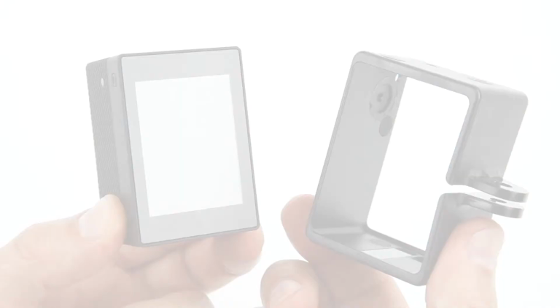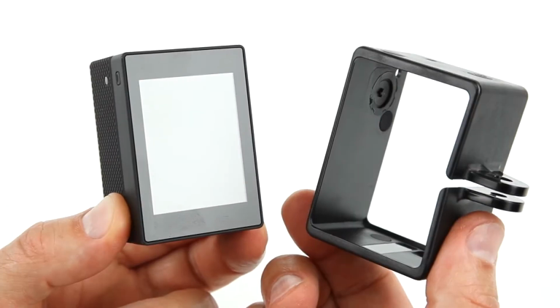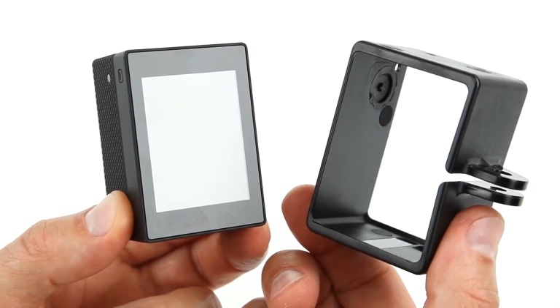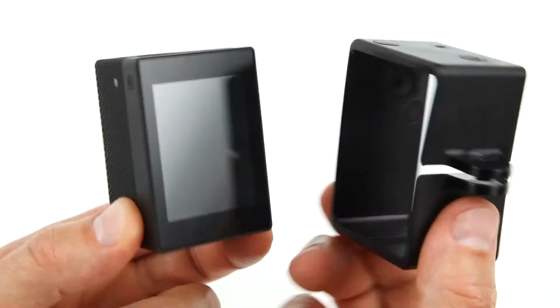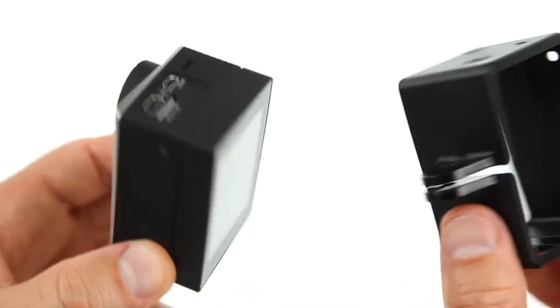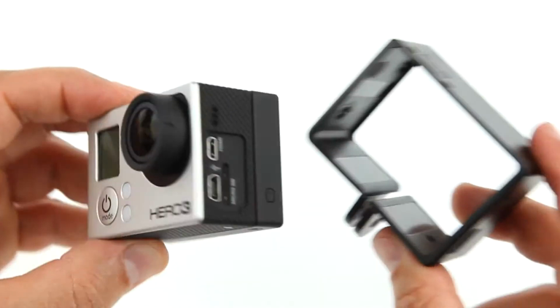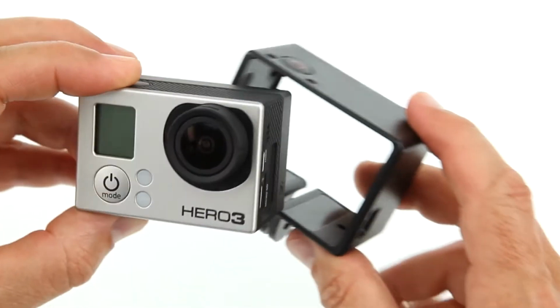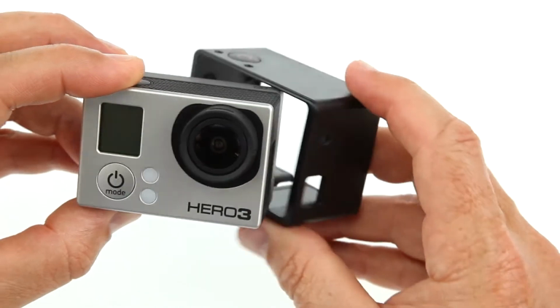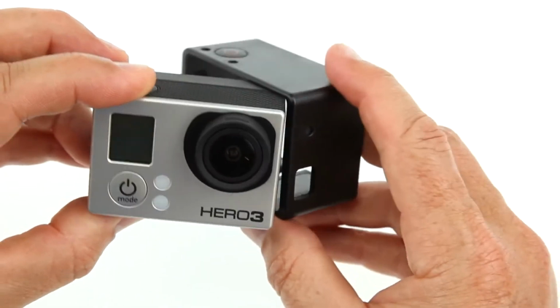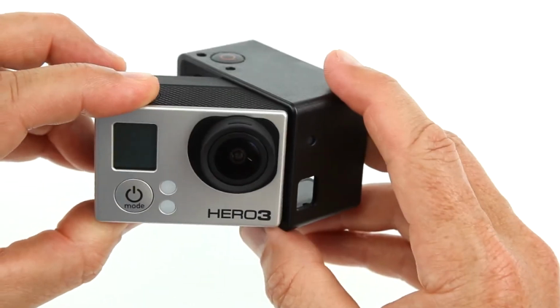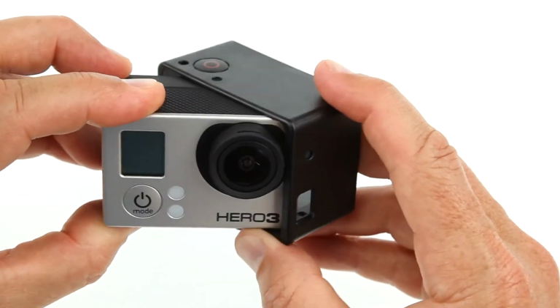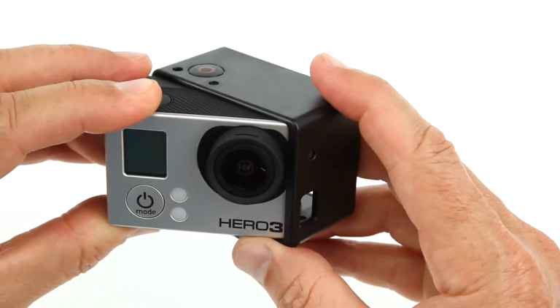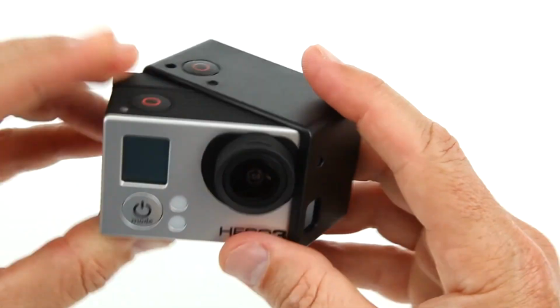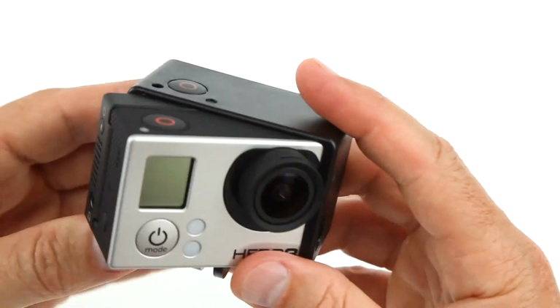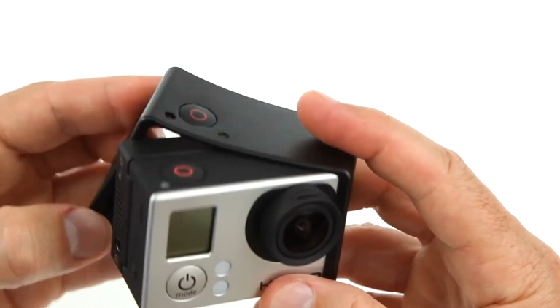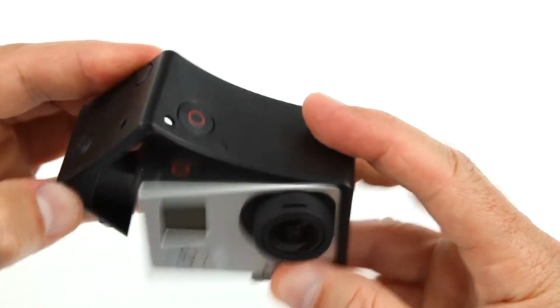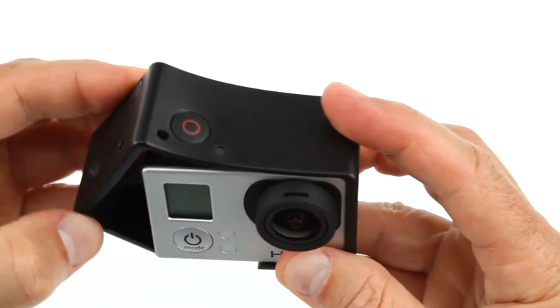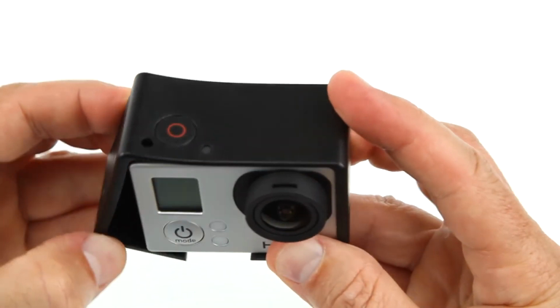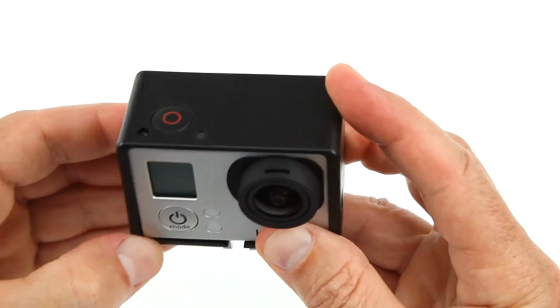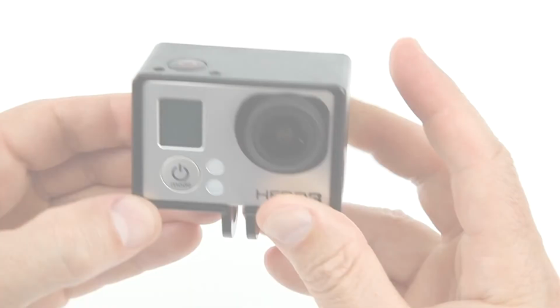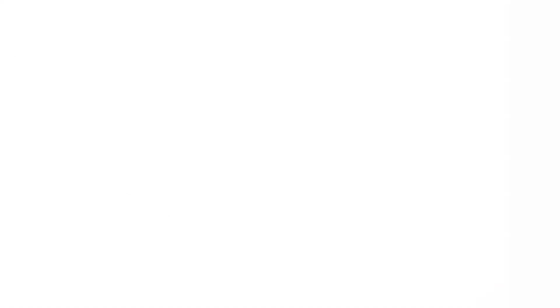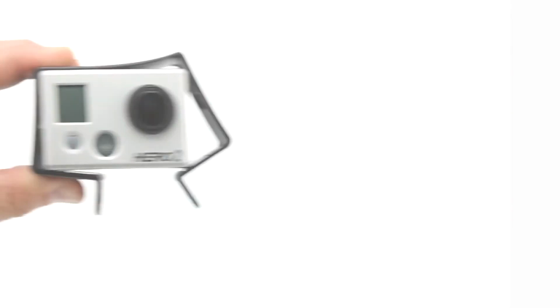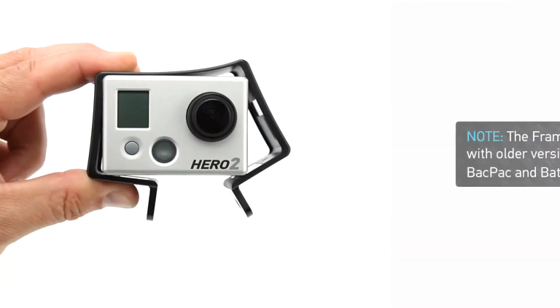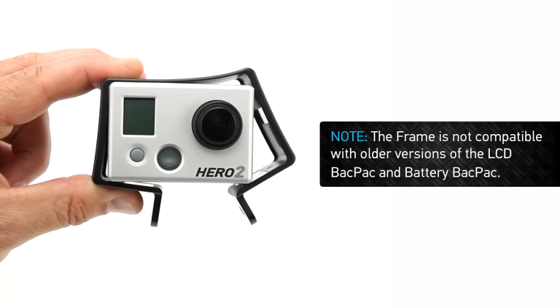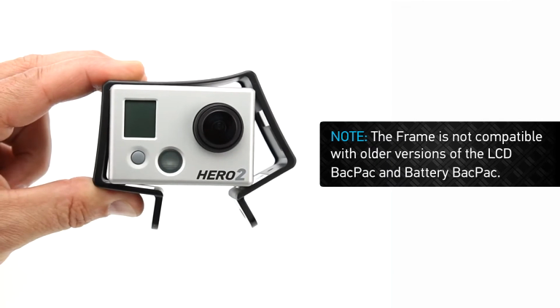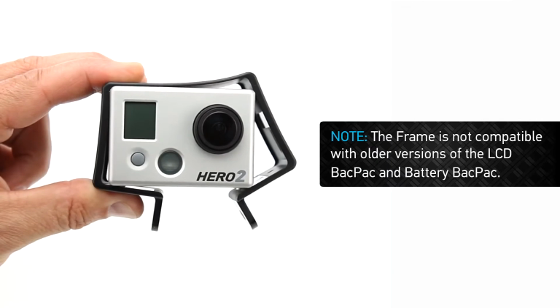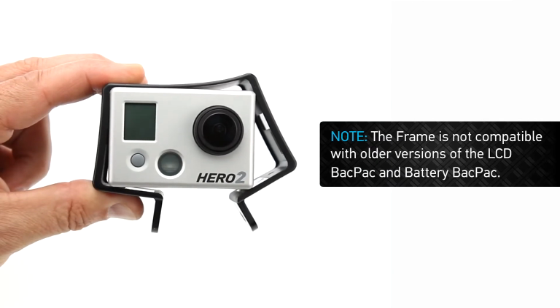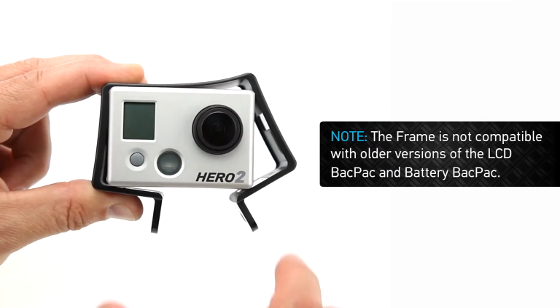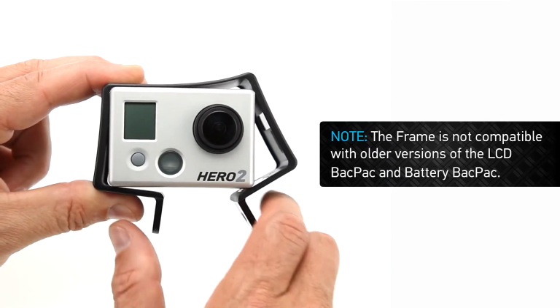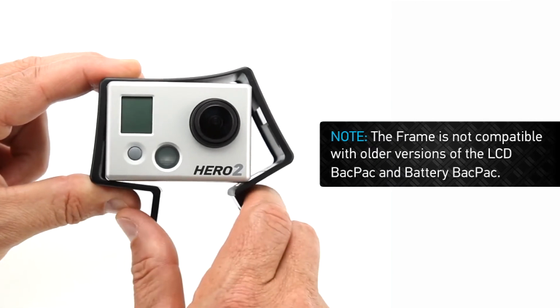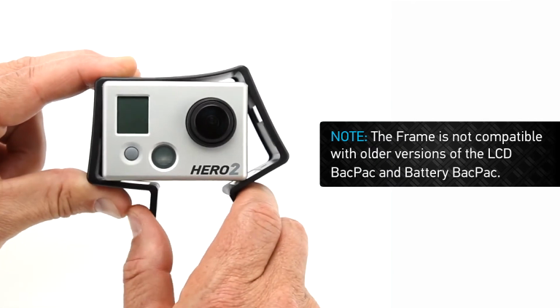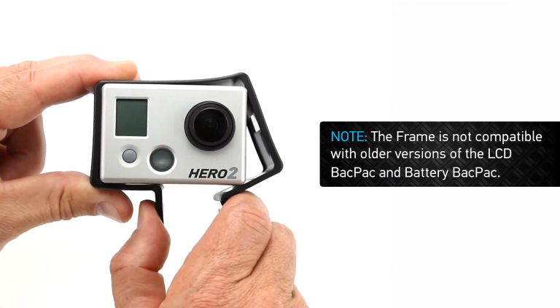The frame mount is designed to work with our latest backpack products, like the LCD touch backpack and battery backpack, and will not fit properly with older cameras and backpacks.